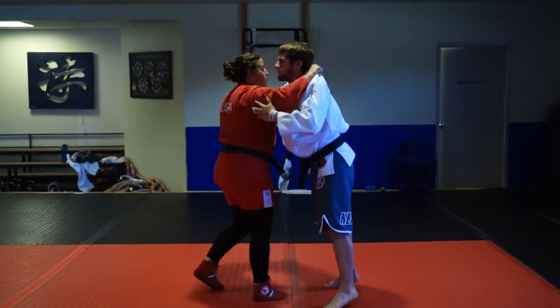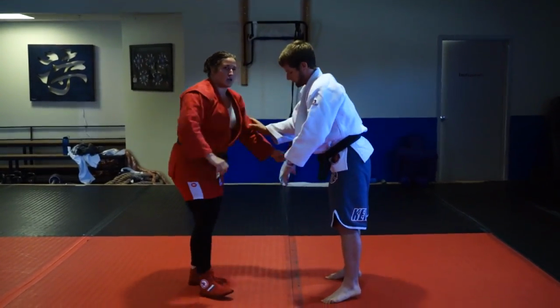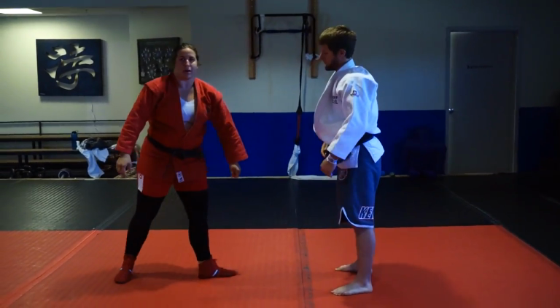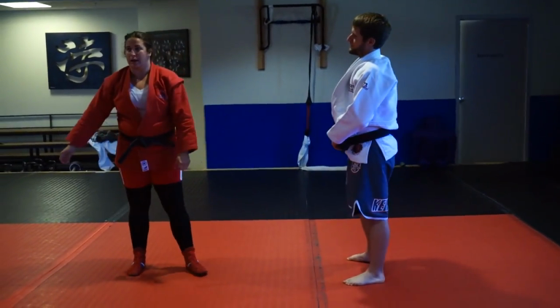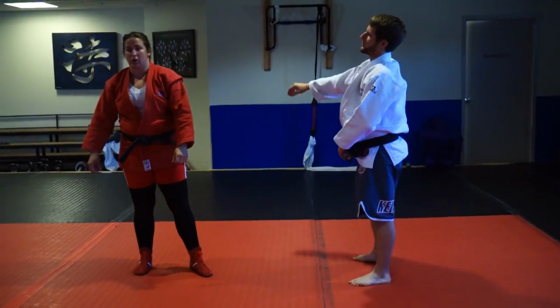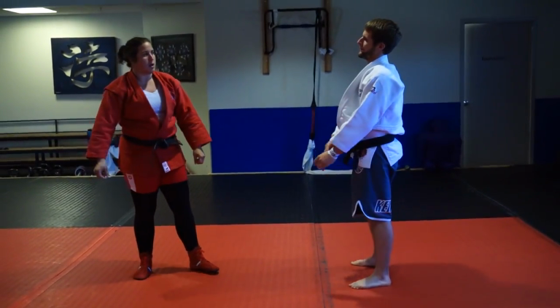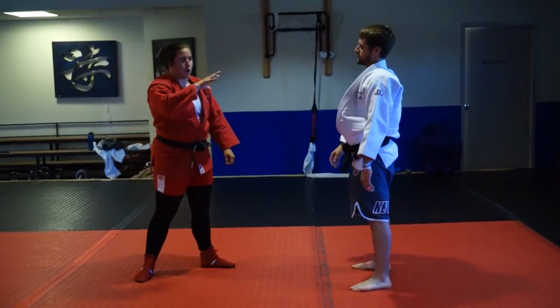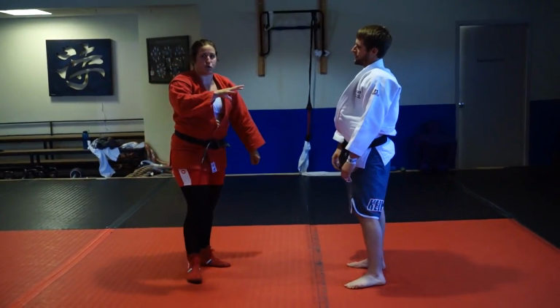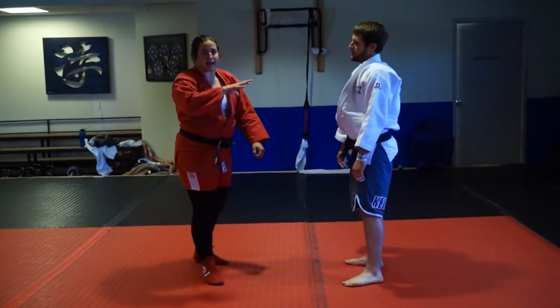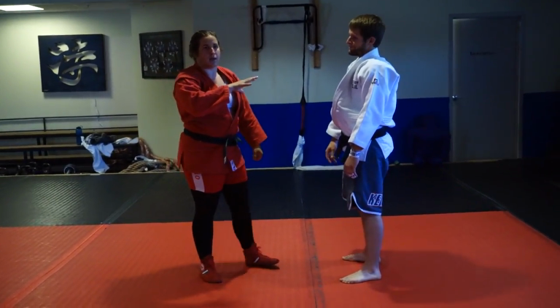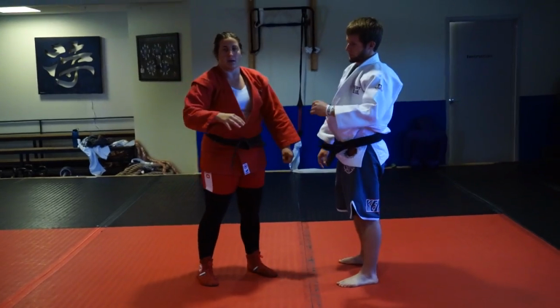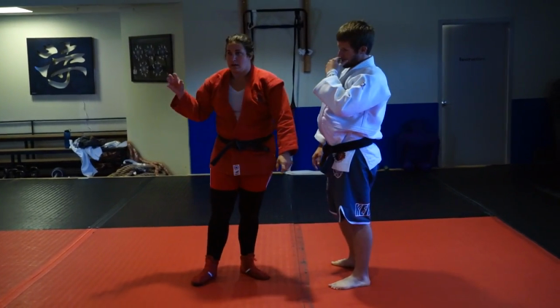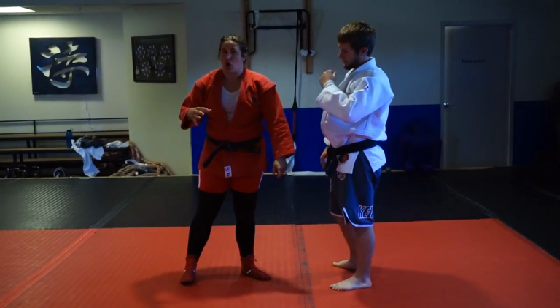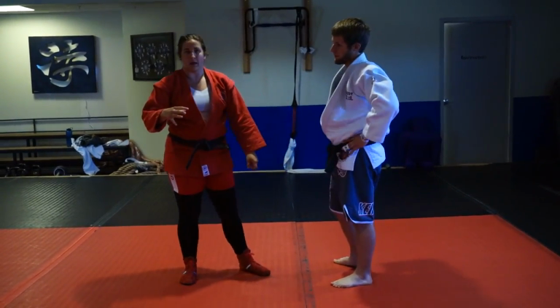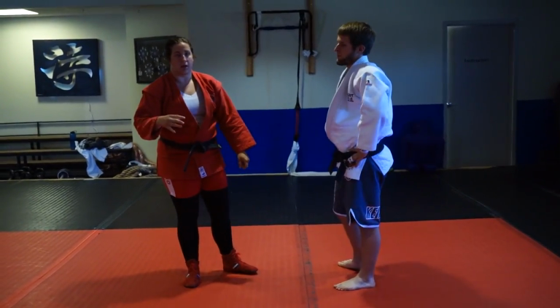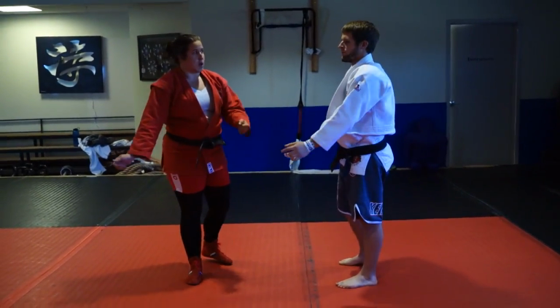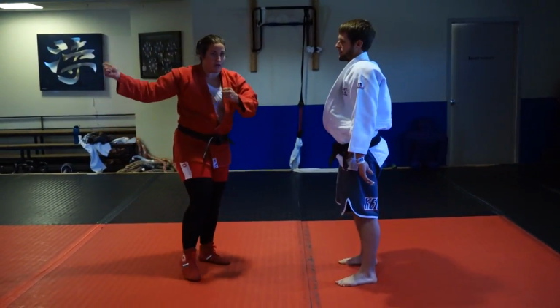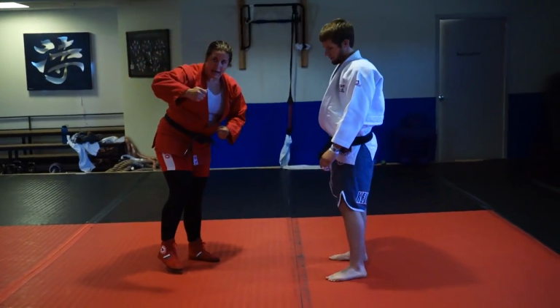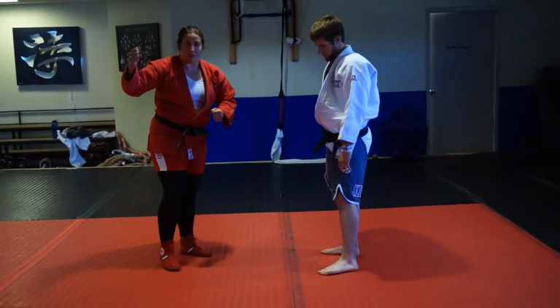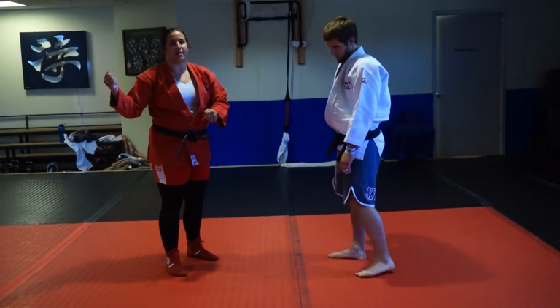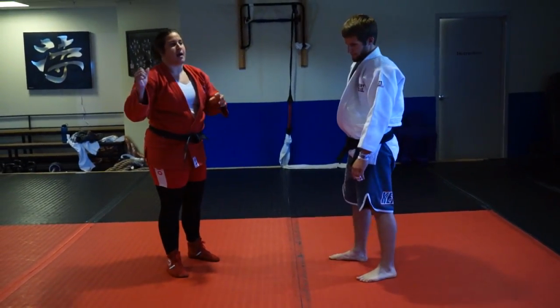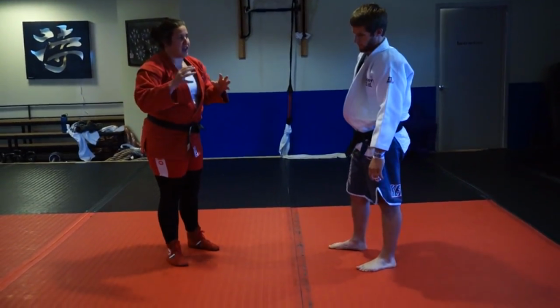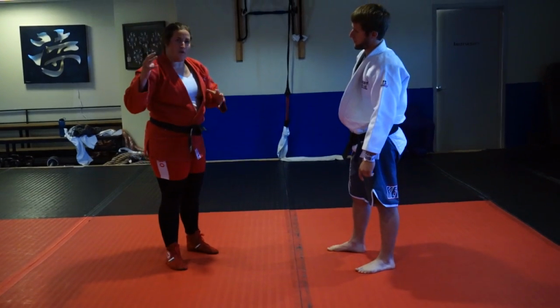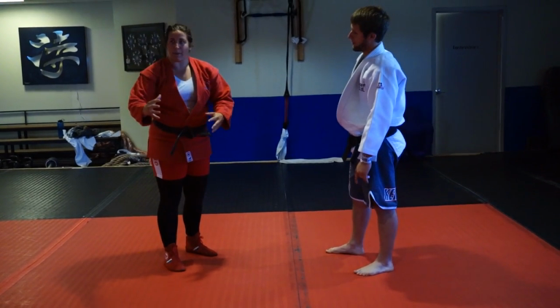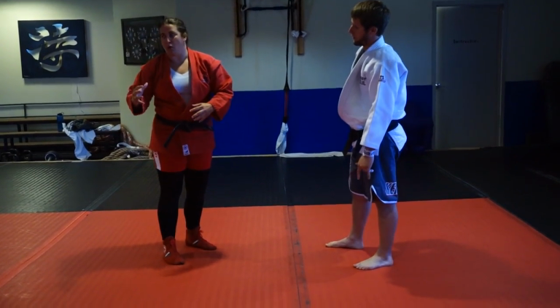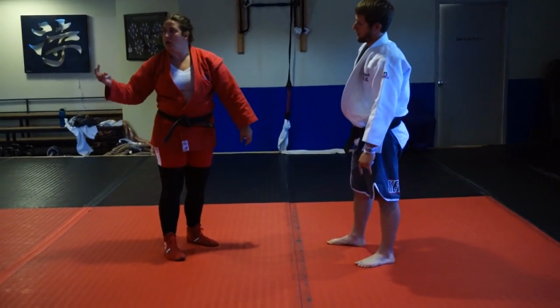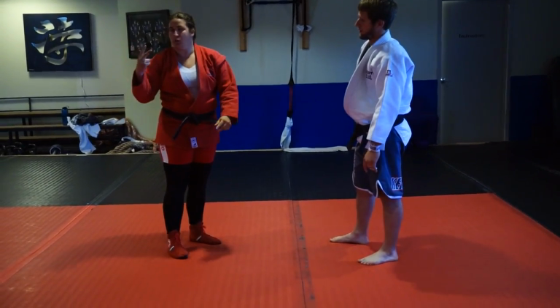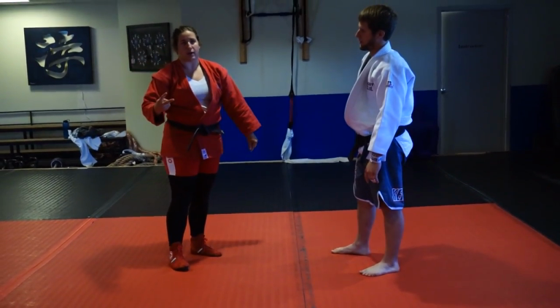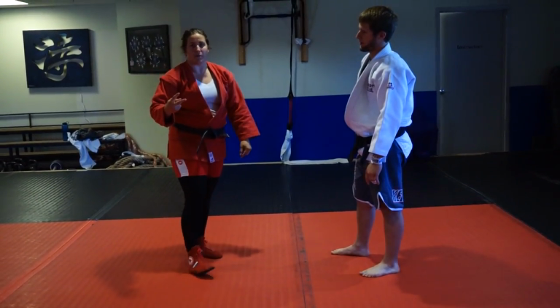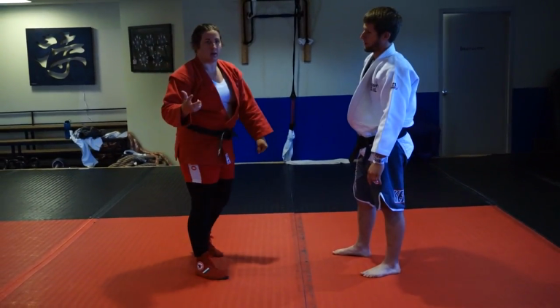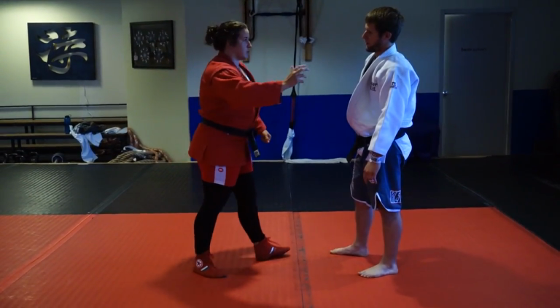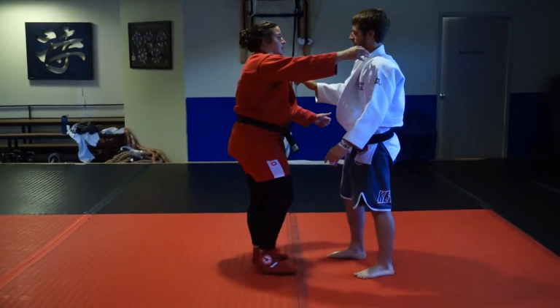So what we're going to do is drill — what I like to do: hold them up for 20 seconds, ten uchi komis, one big nagekomi, and then off the grip in motion, two additional nagekomi. So let's take this.